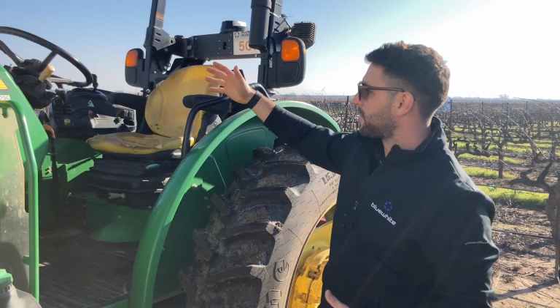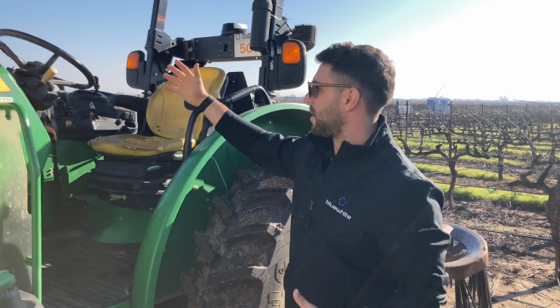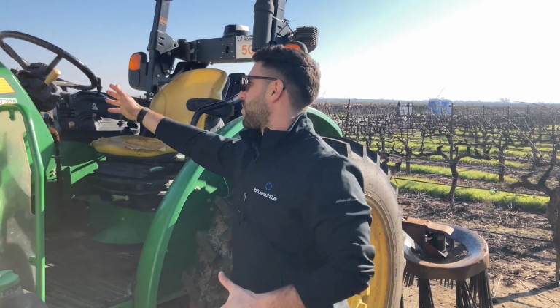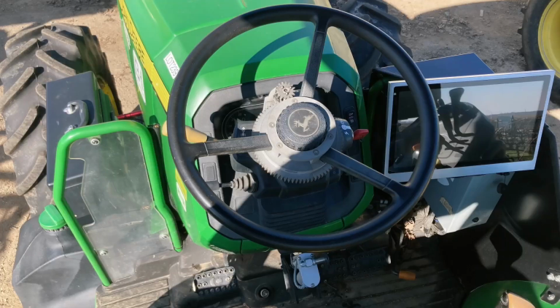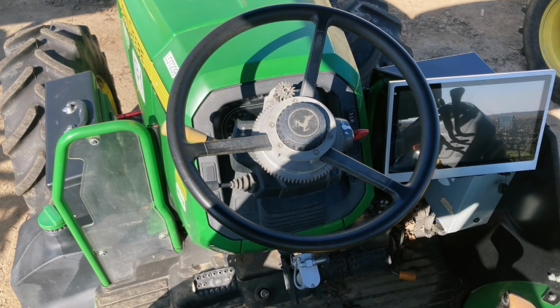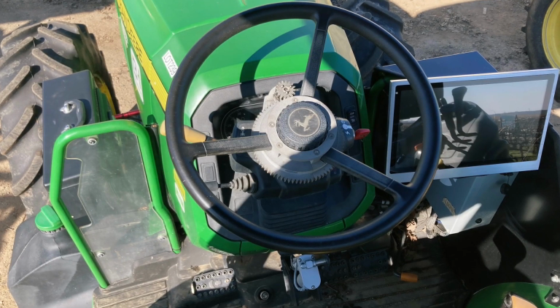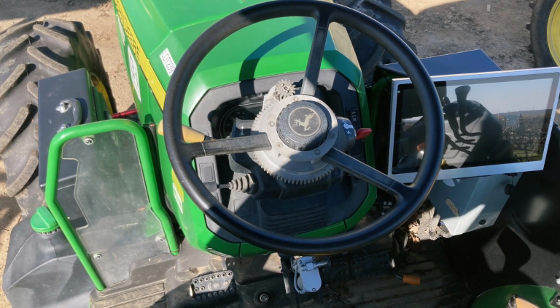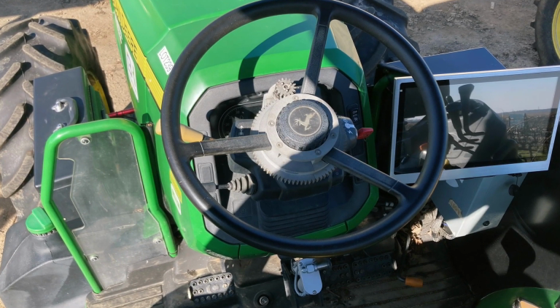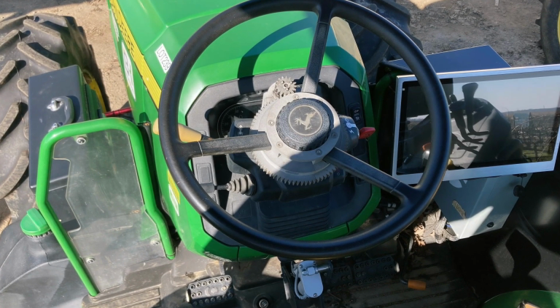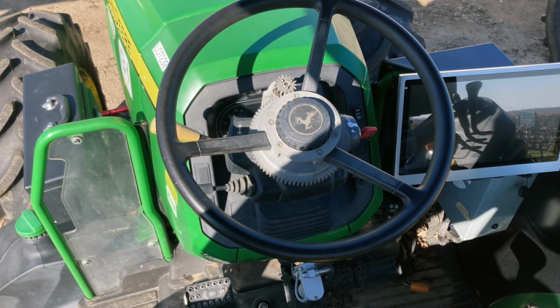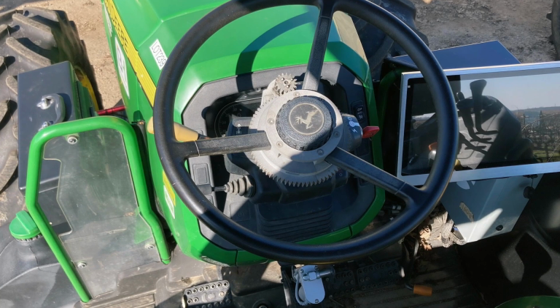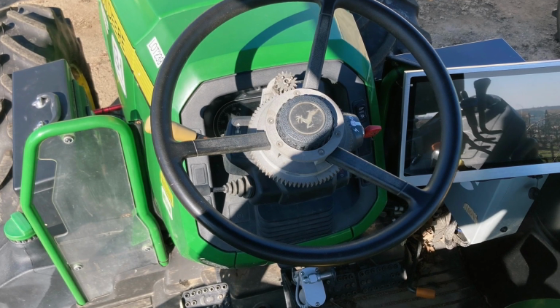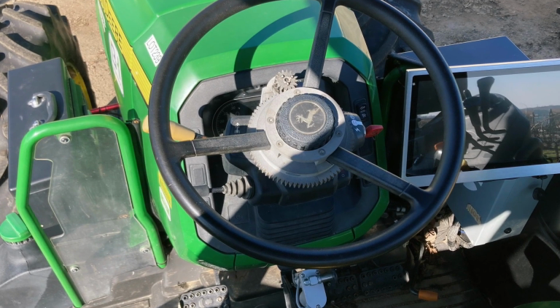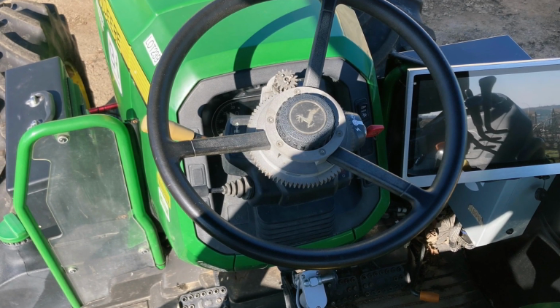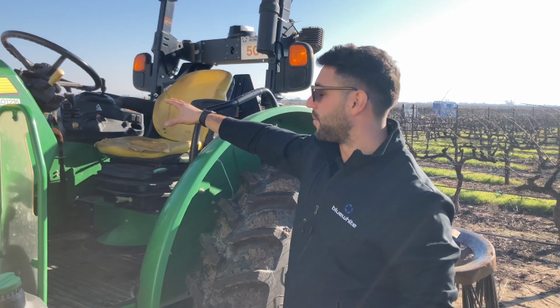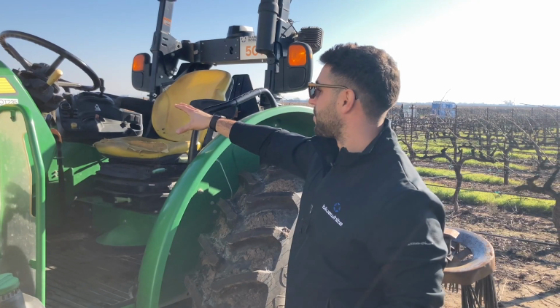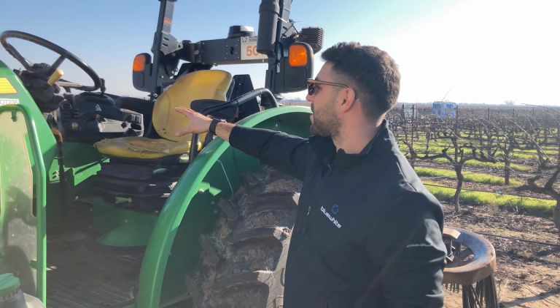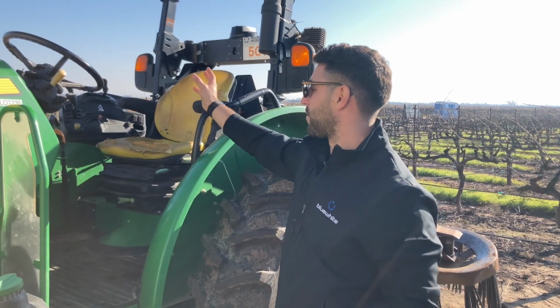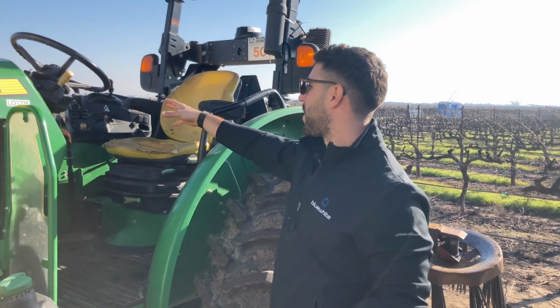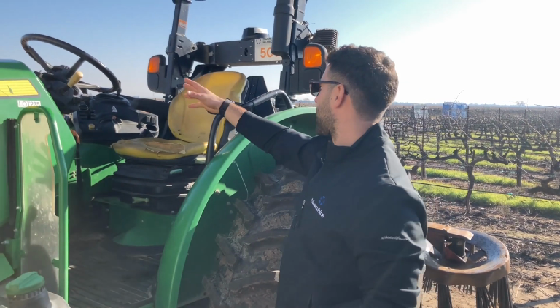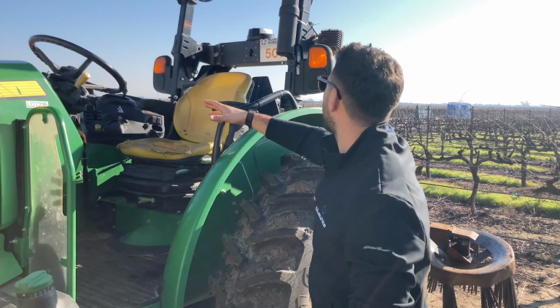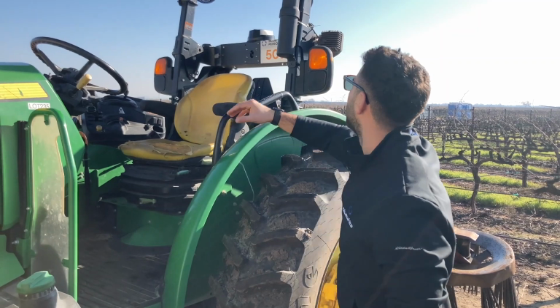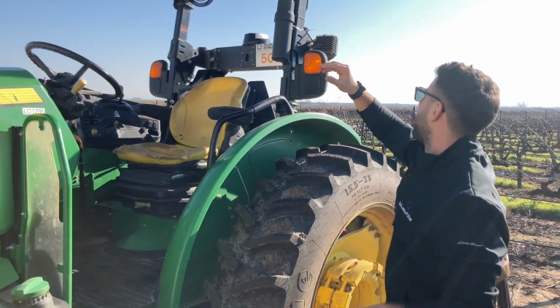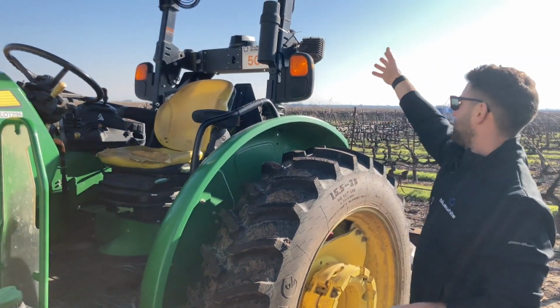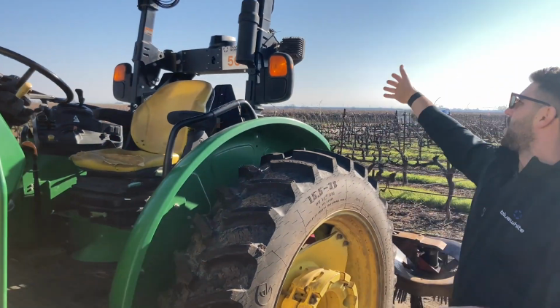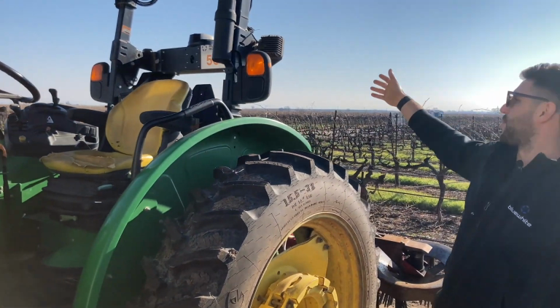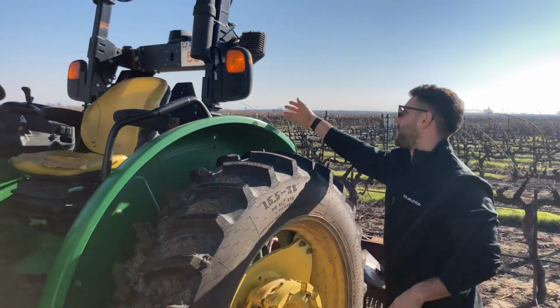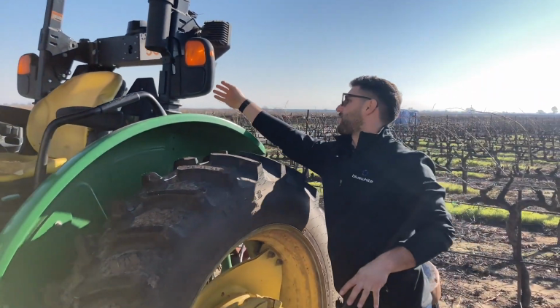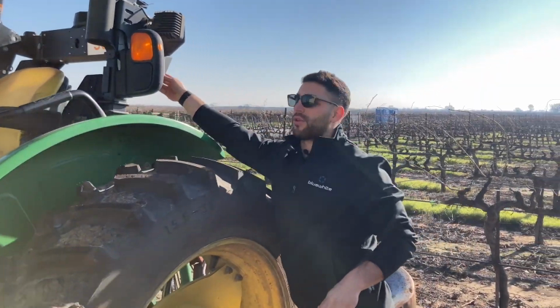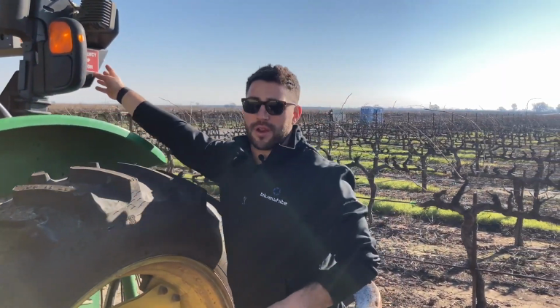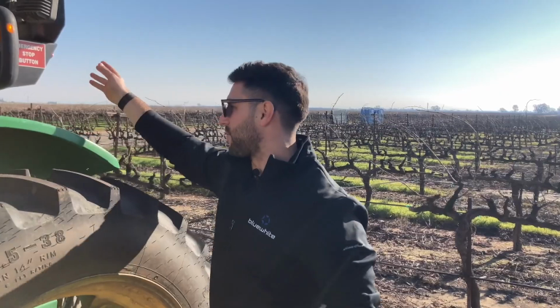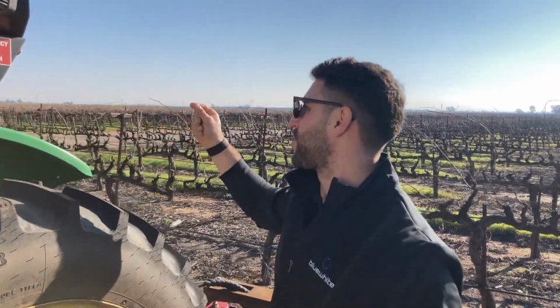Everything inside is basically as smooth as it can be — you almost cannot see our equipment. But we have our steering system, accelerations, and all the electronics laid underneath the plastics. We have our control boxes, calibration screen, and our emergency stop buttons right here to kill the tractor in the case of an emergency.